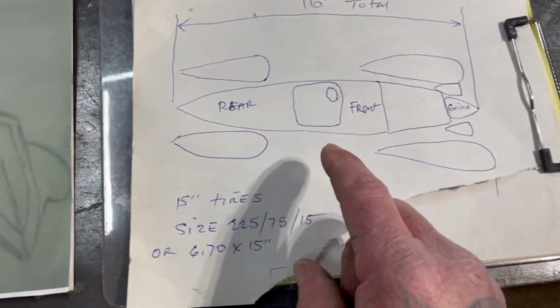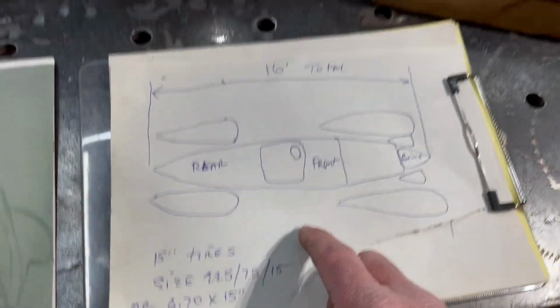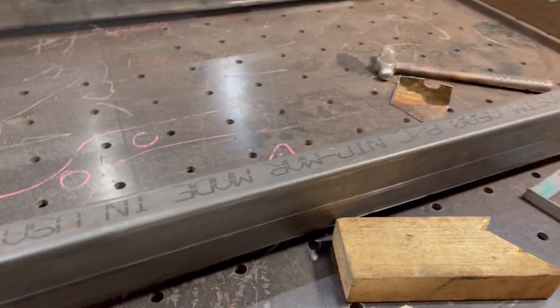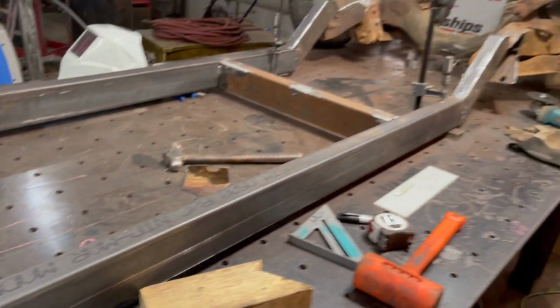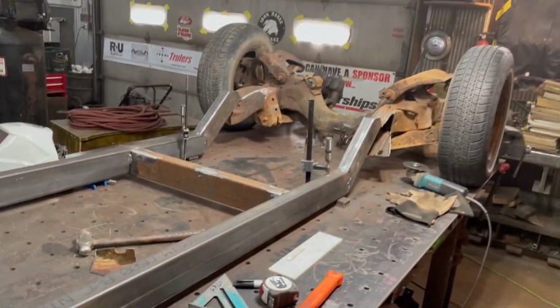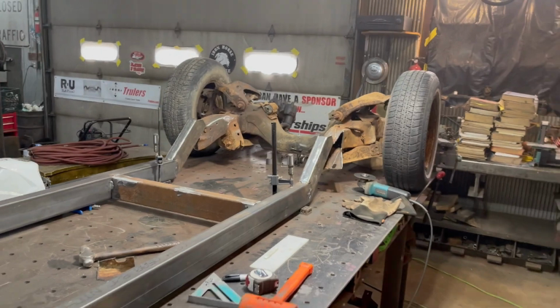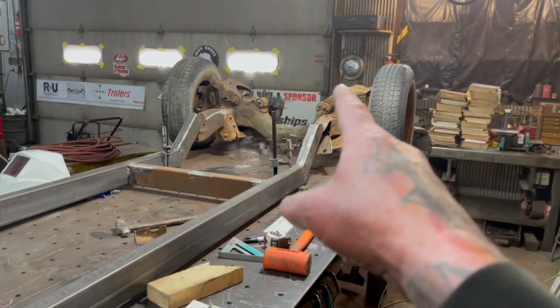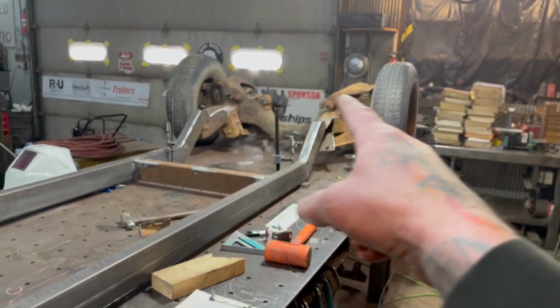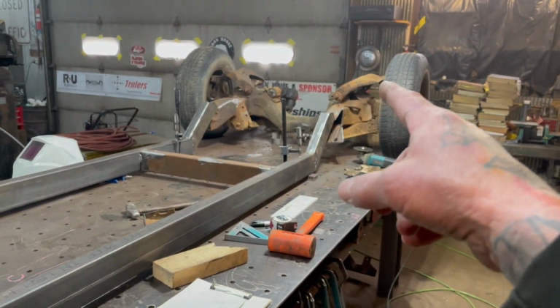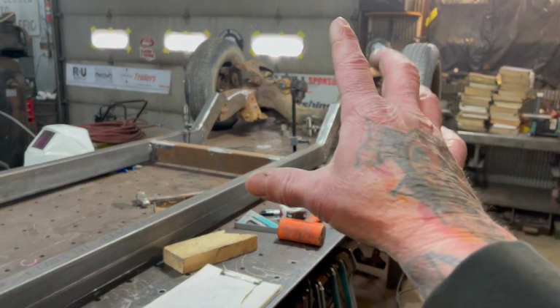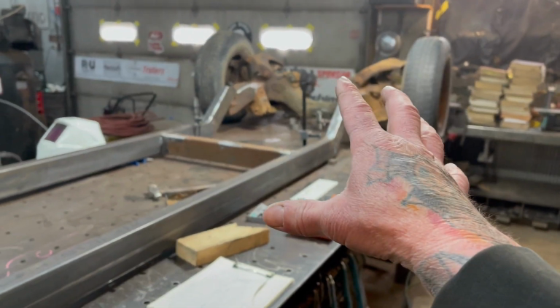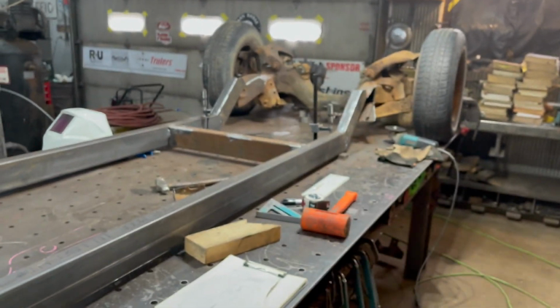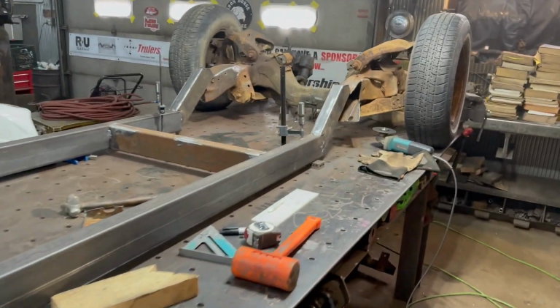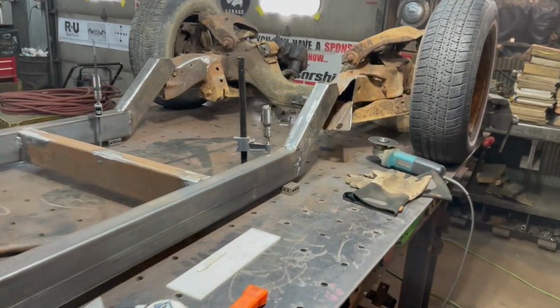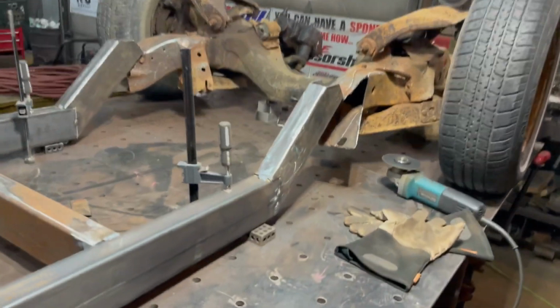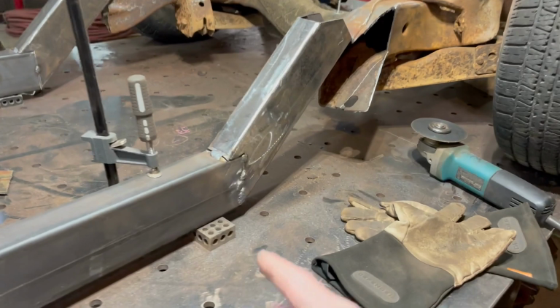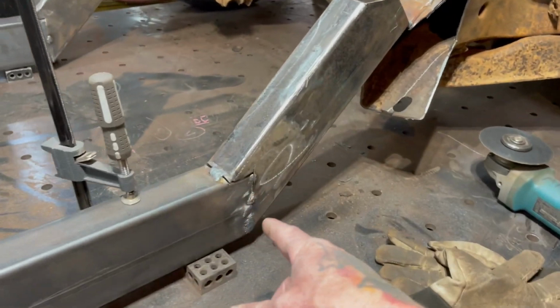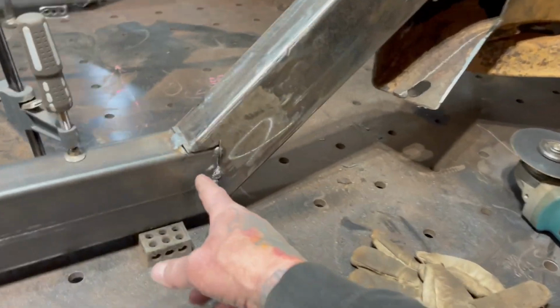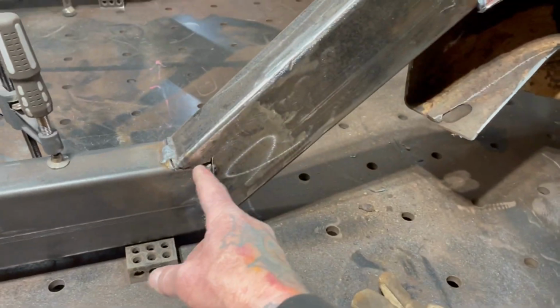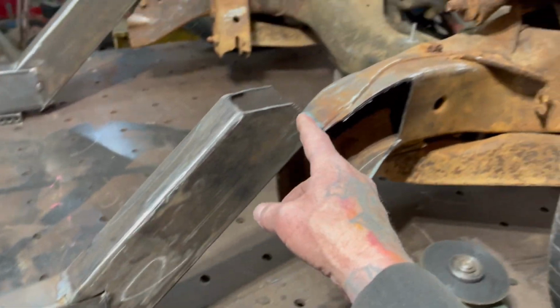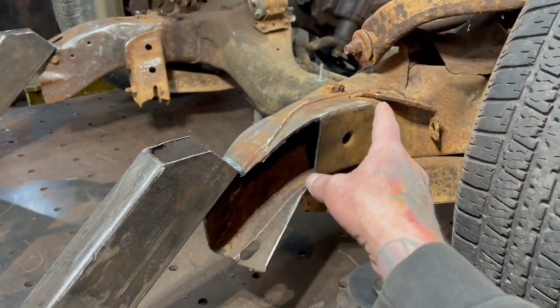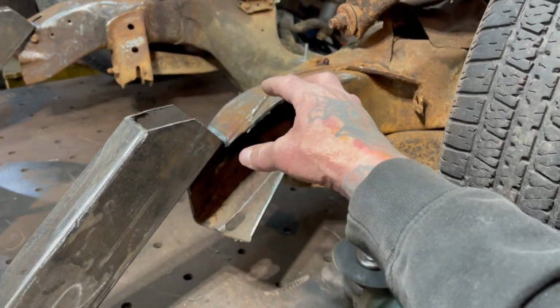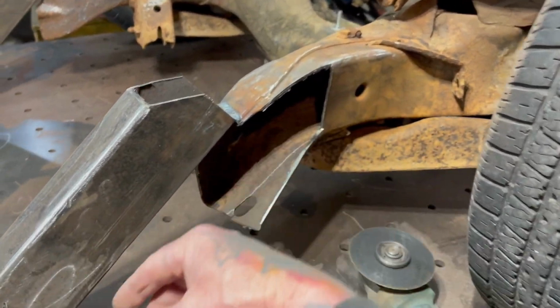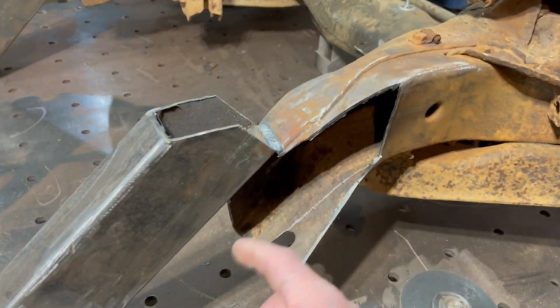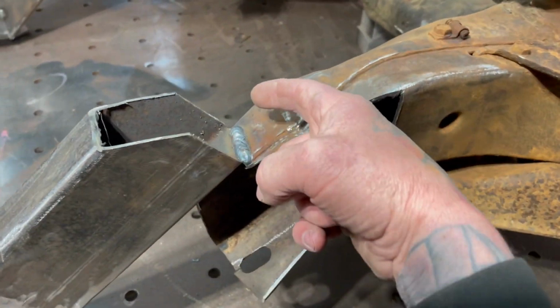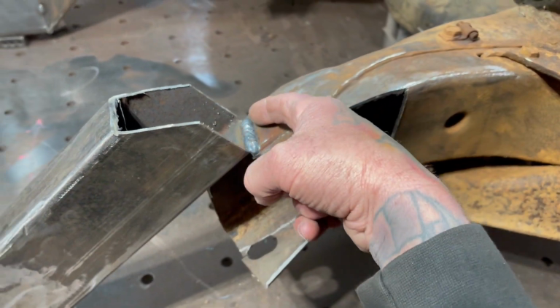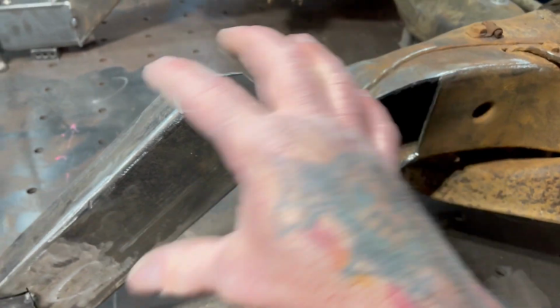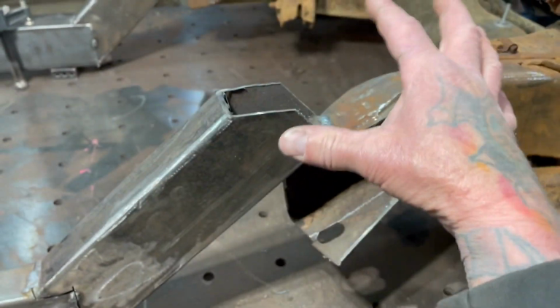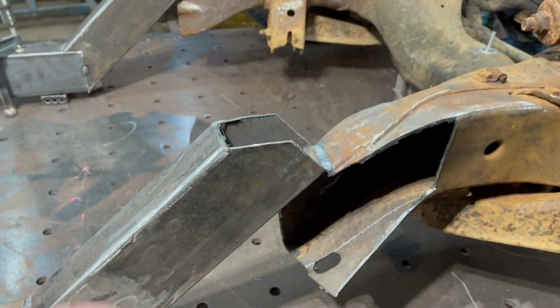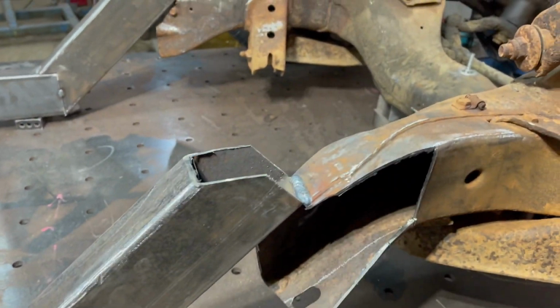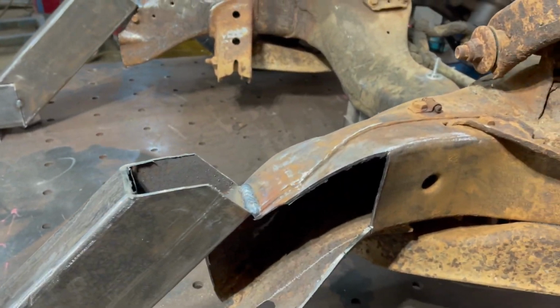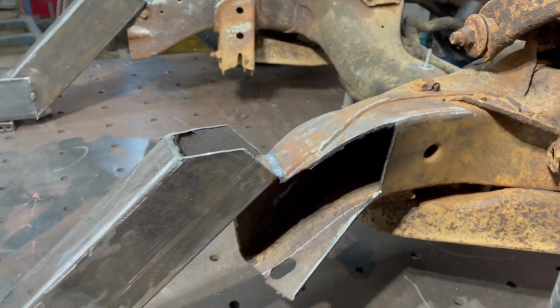I'm working on the frame today and putting the subframe on the frame. In yesterday's video, I showed you where I was cutting and spot welding stuff. Everything was set up with the lasers and the string lines and all that.